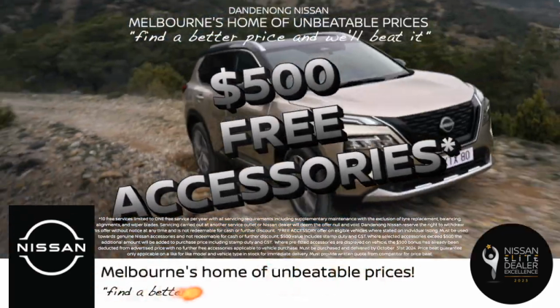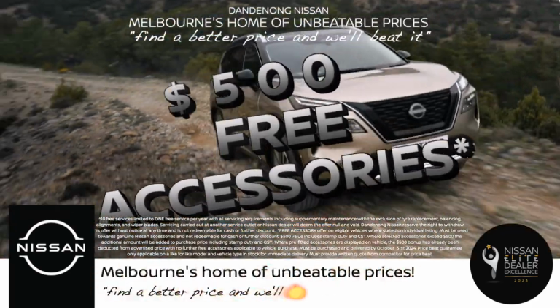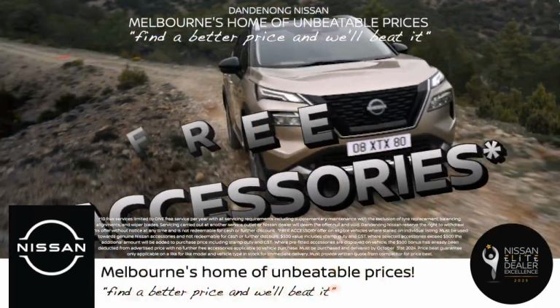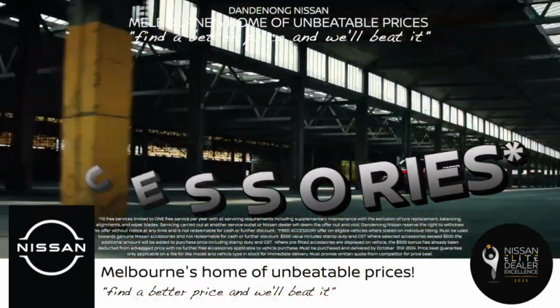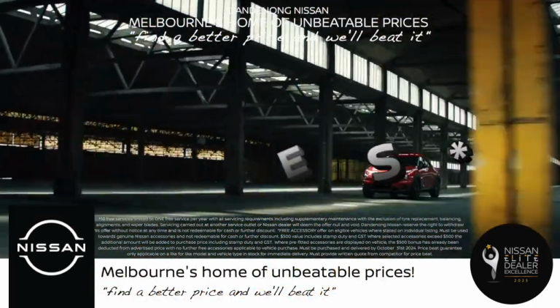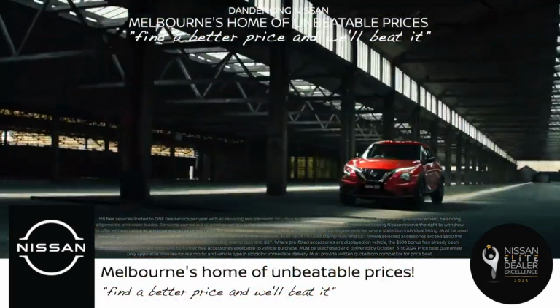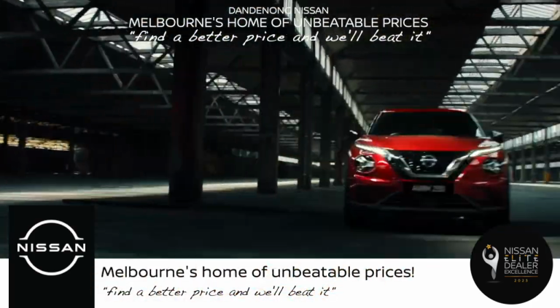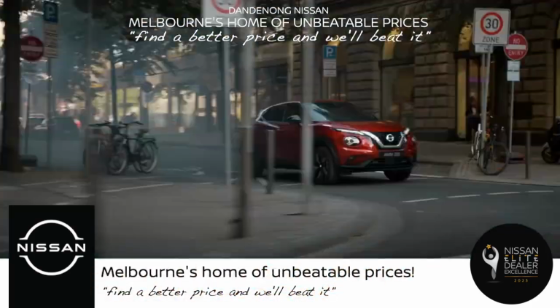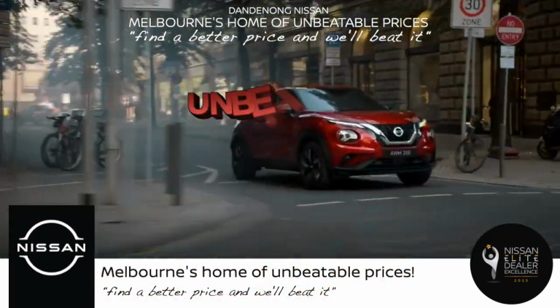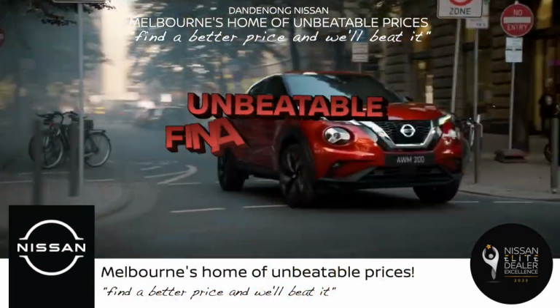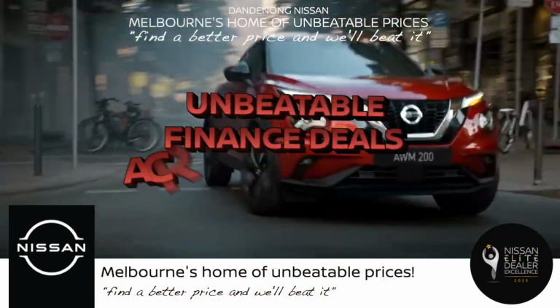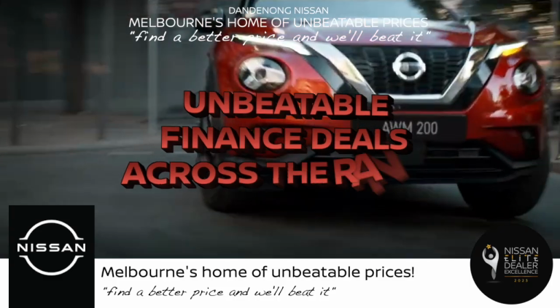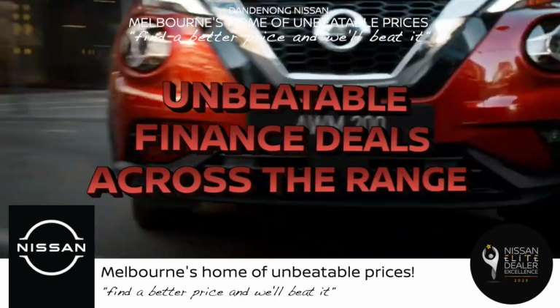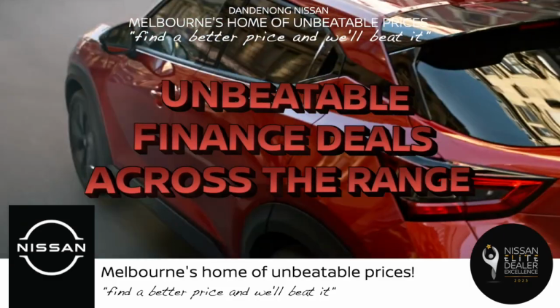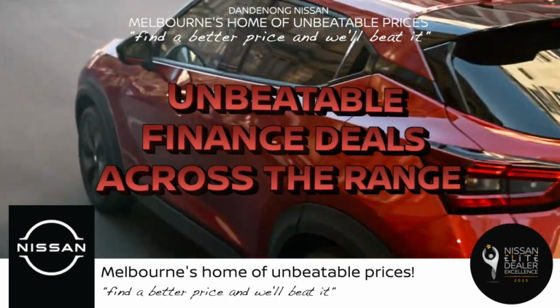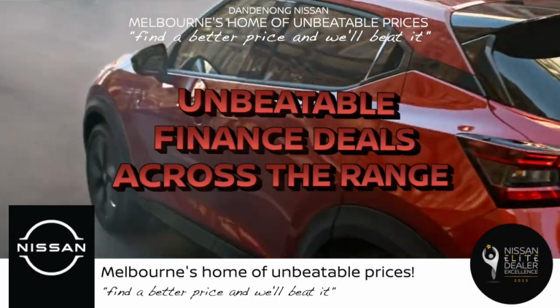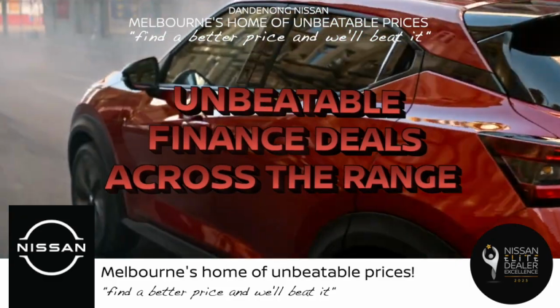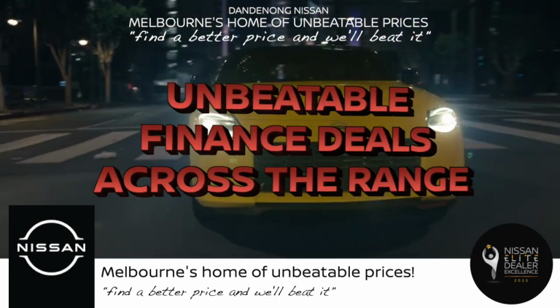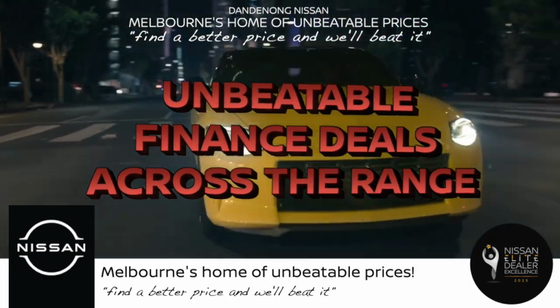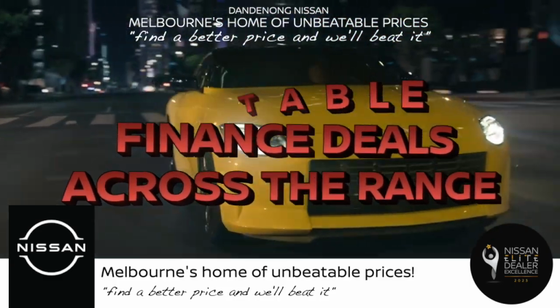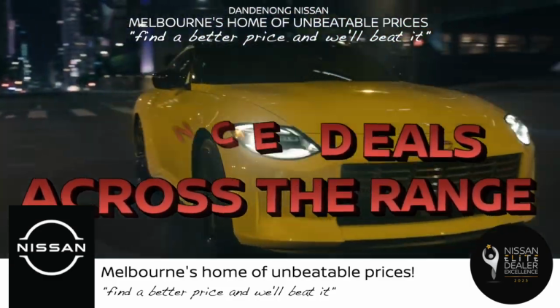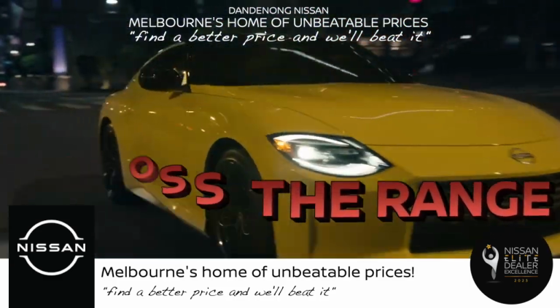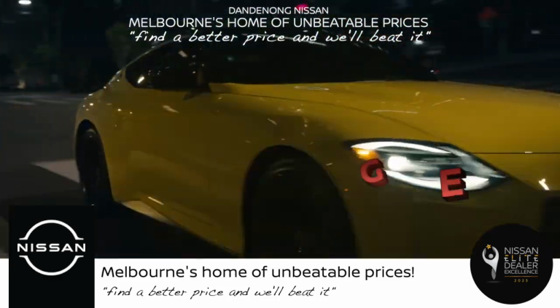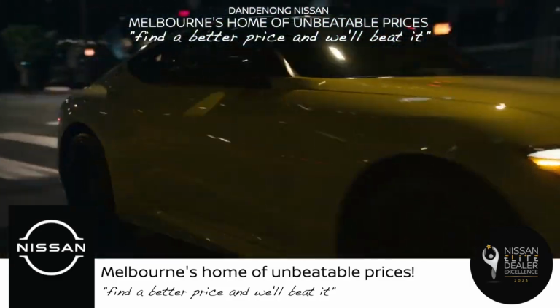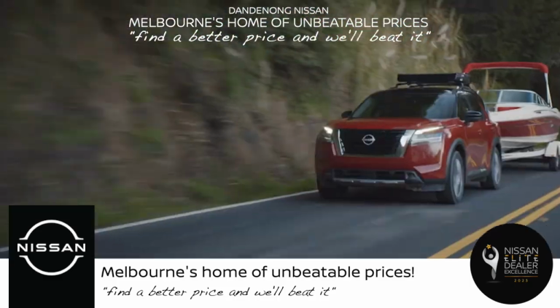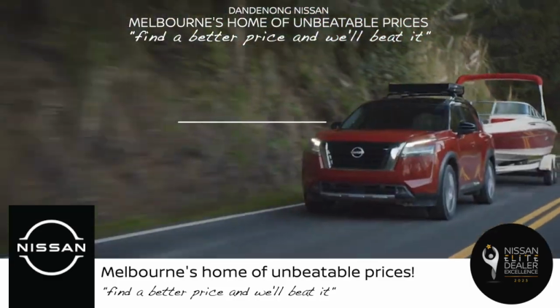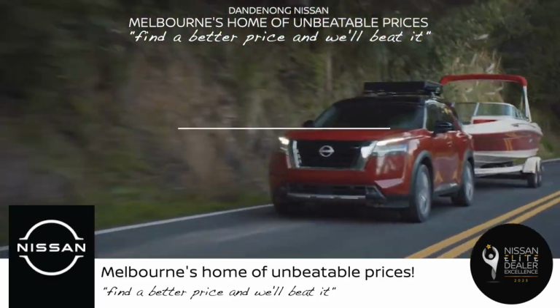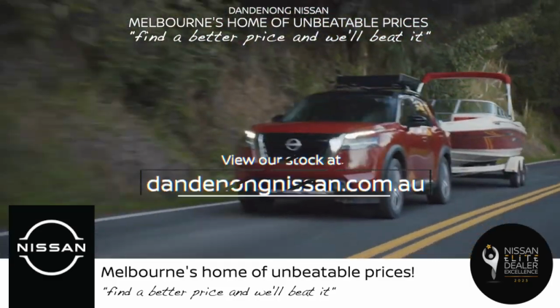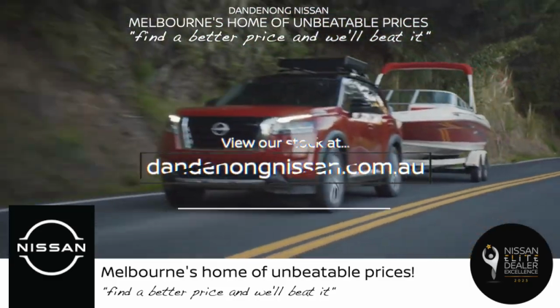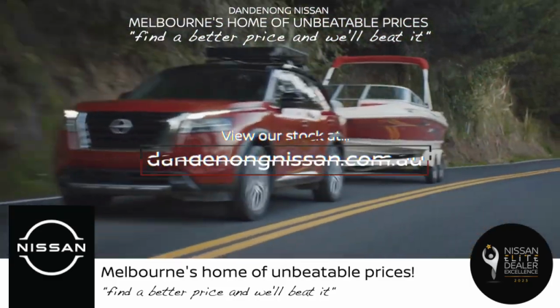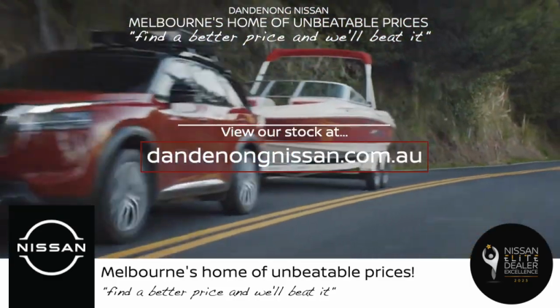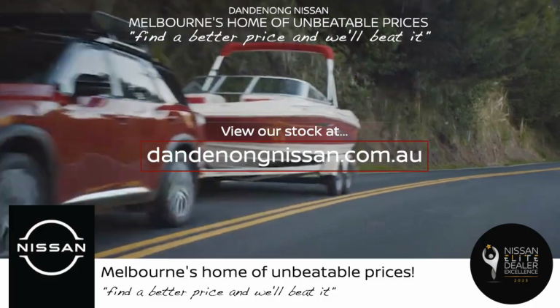And don't forget our unbeatable finance deals across our entire model range. Whether you're eyeing a sporty Zed or a family-friendly Pathfinder, we've got the deal for you.